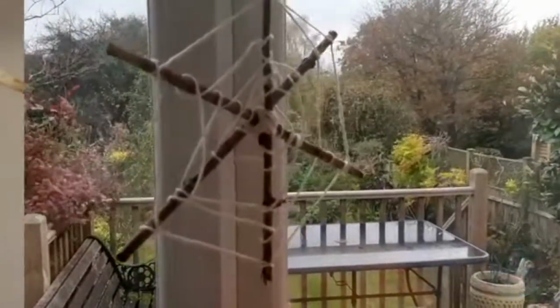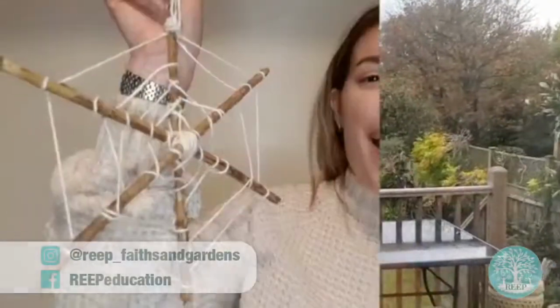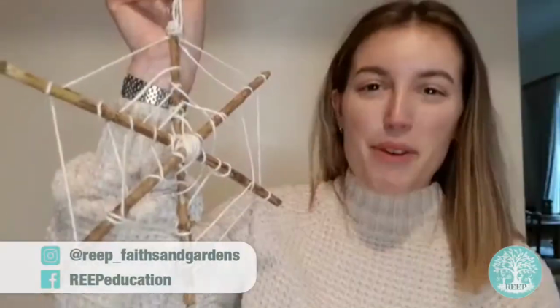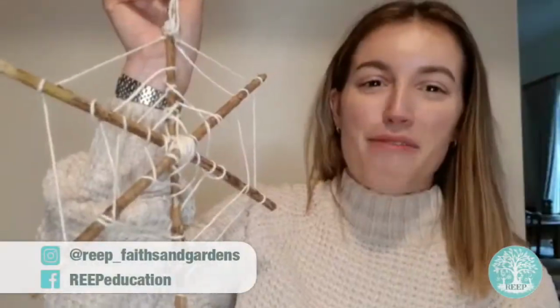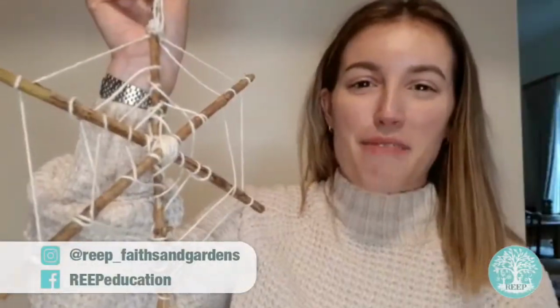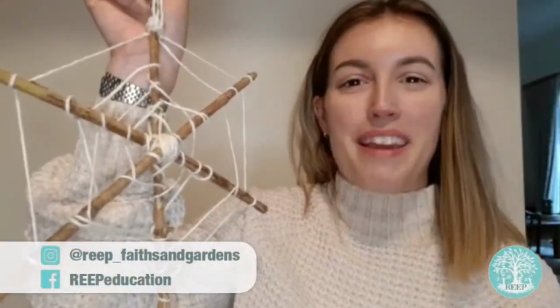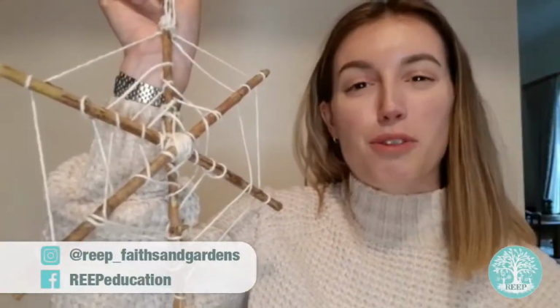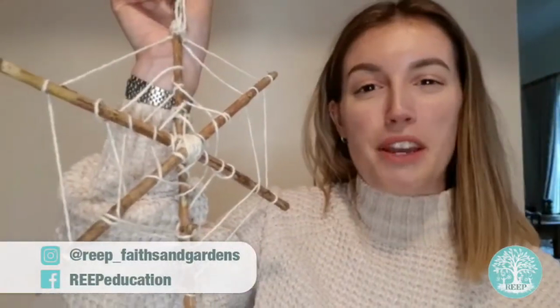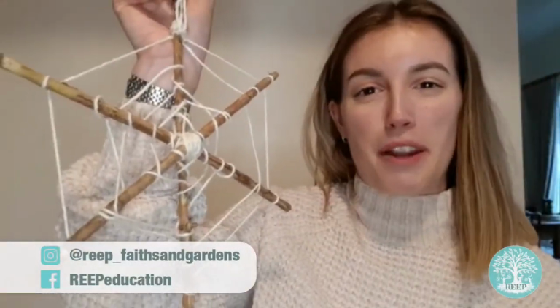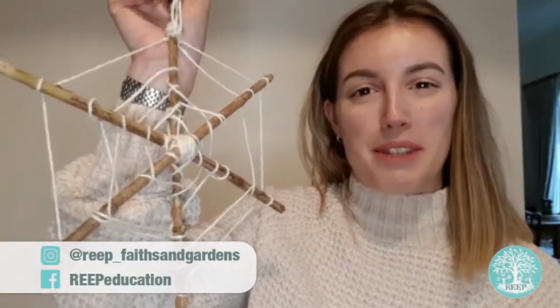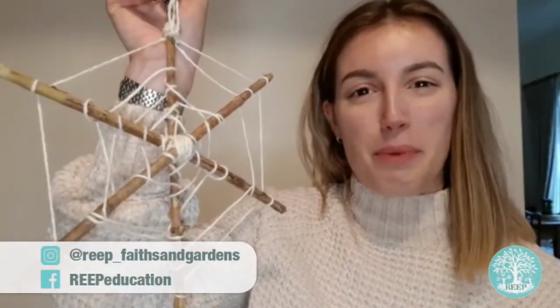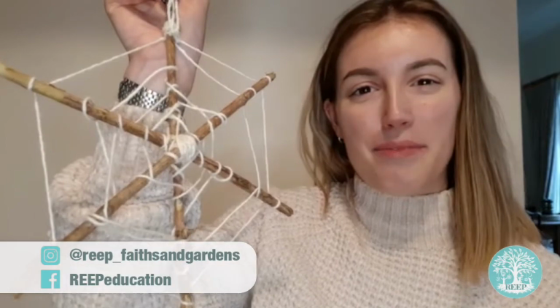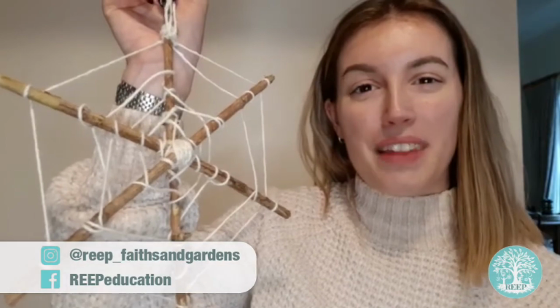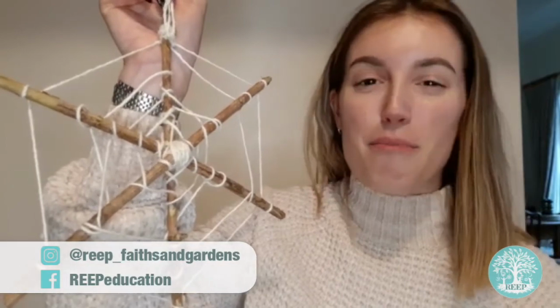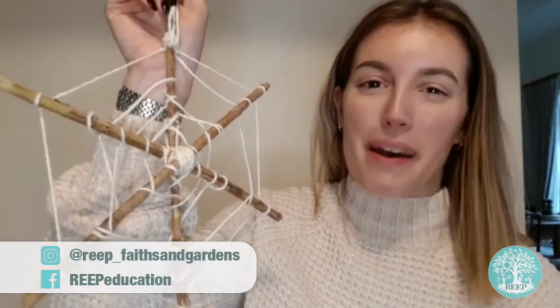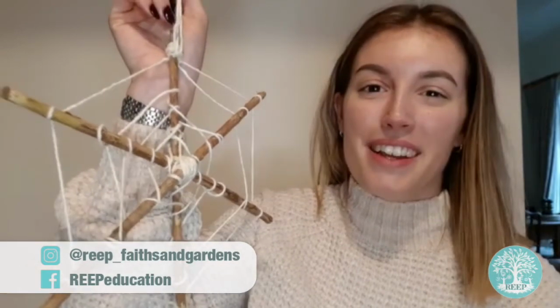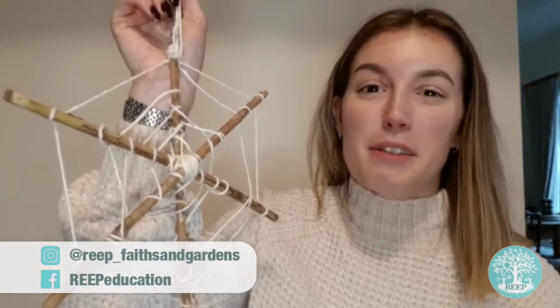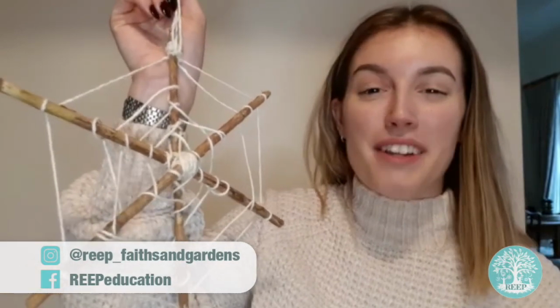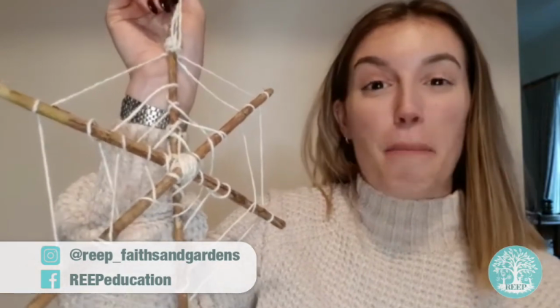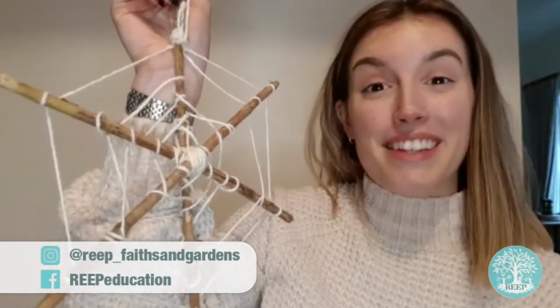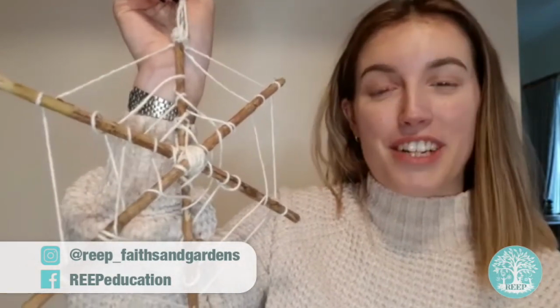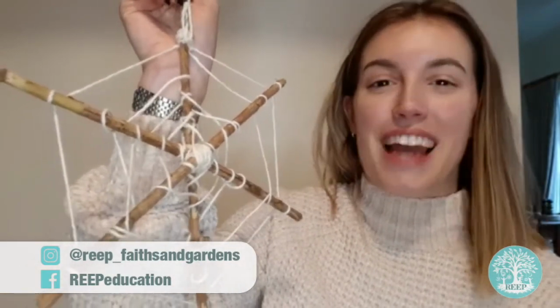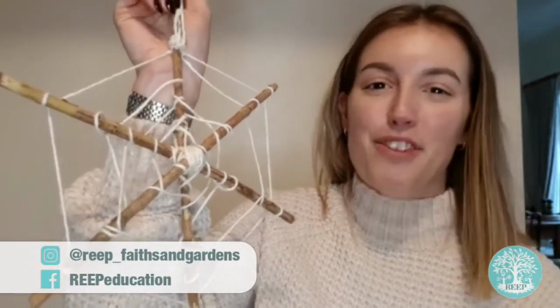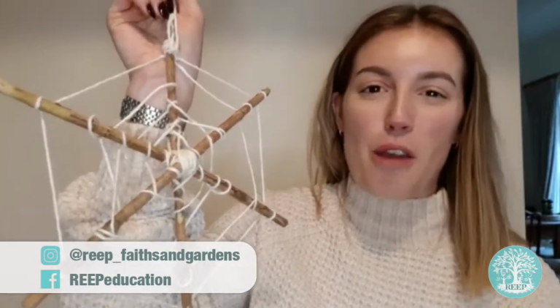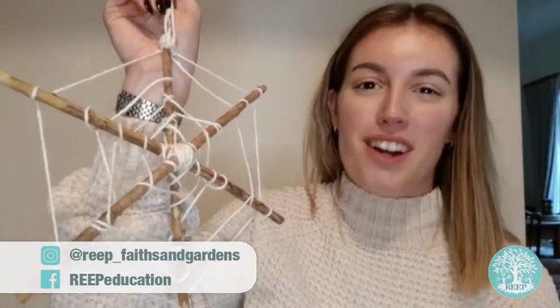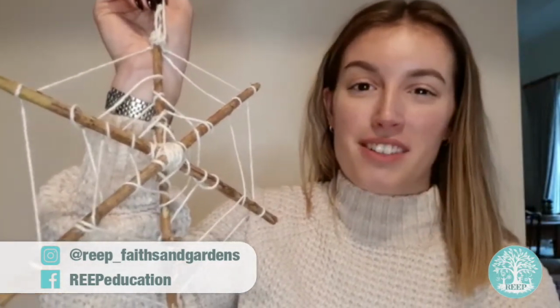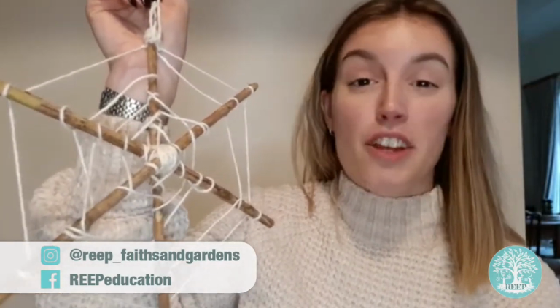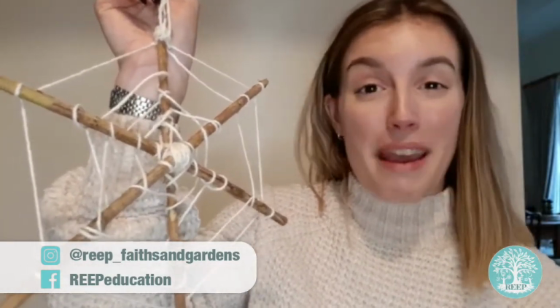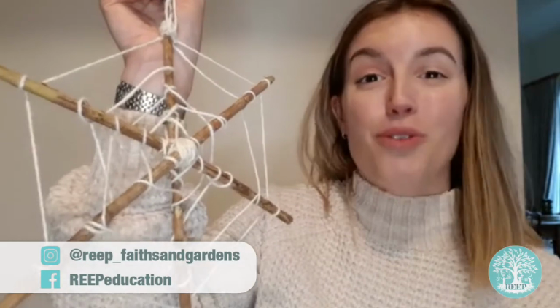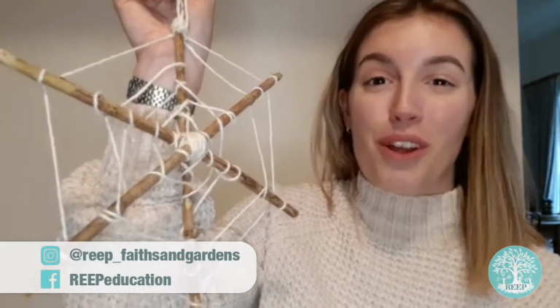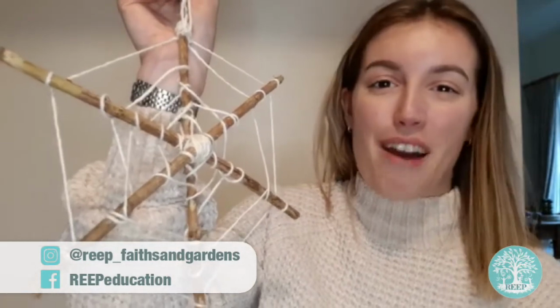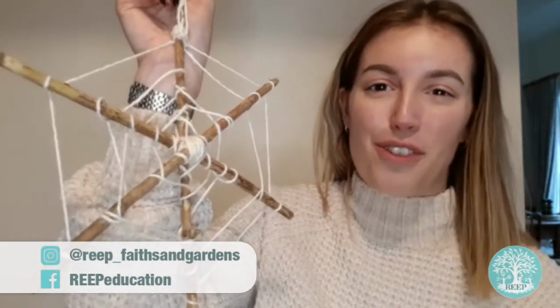I hope you have fun making your spooky spiderwebs this week. And remember, spiders are amazing creatures to have in your homes and gardens, so make sure you're looking out for them.